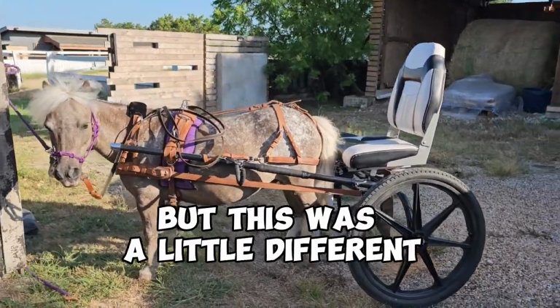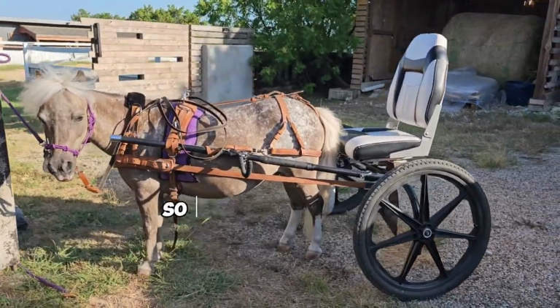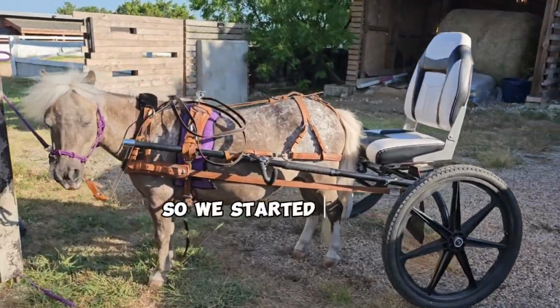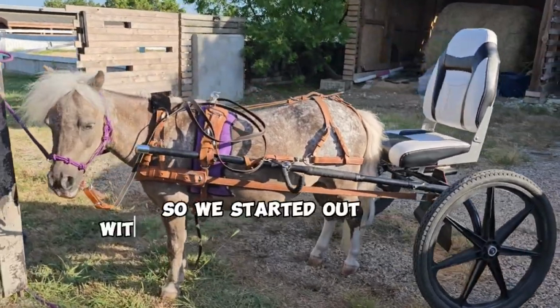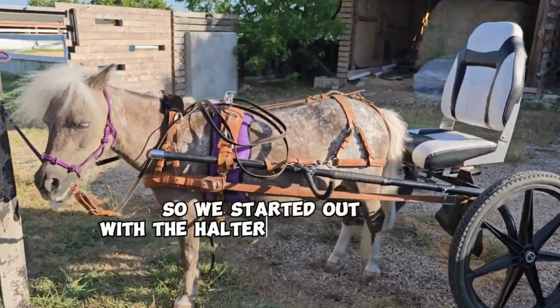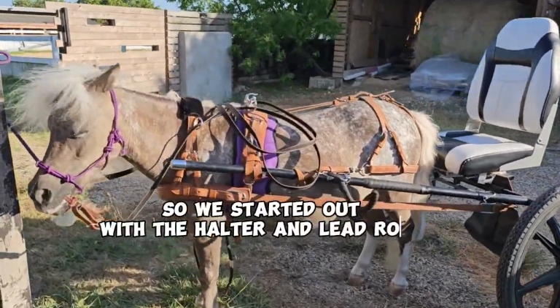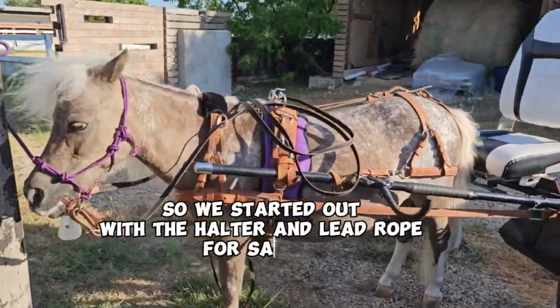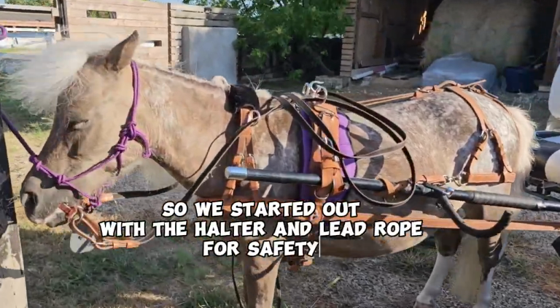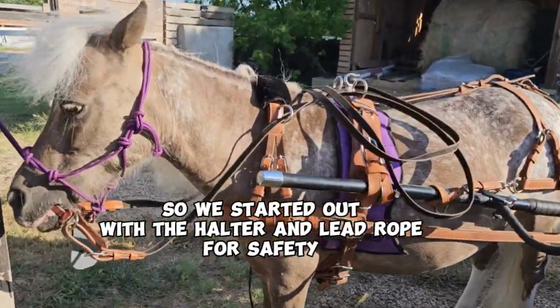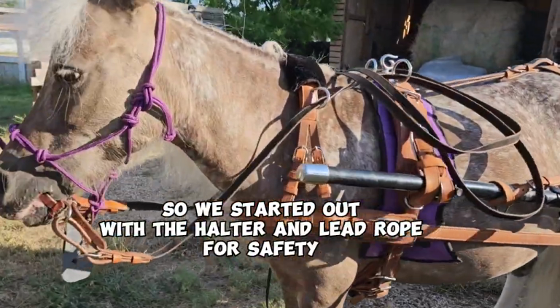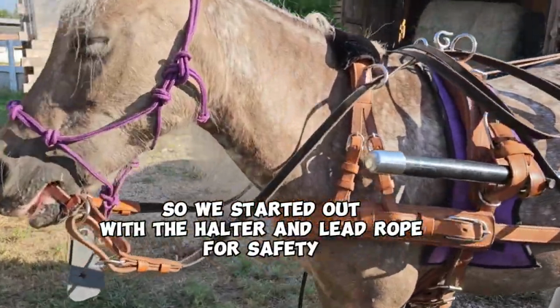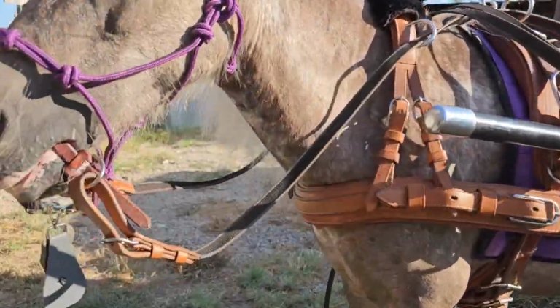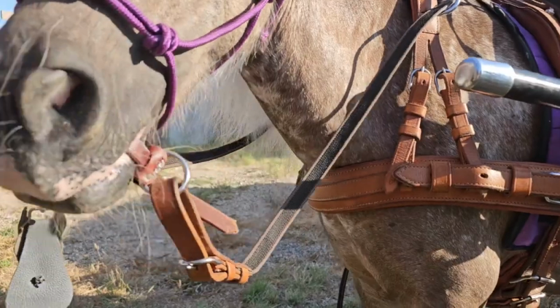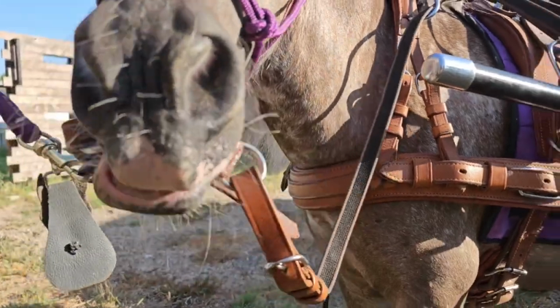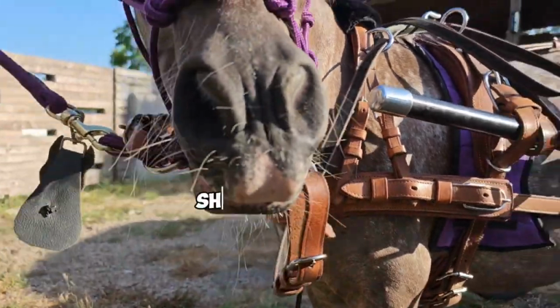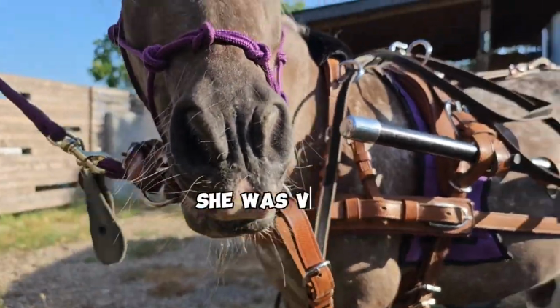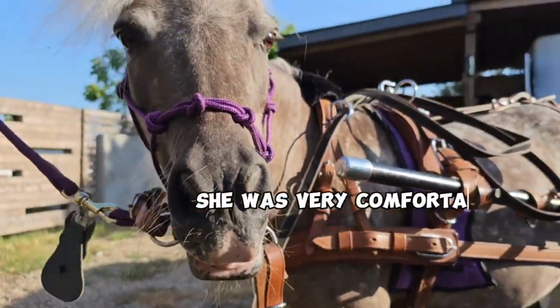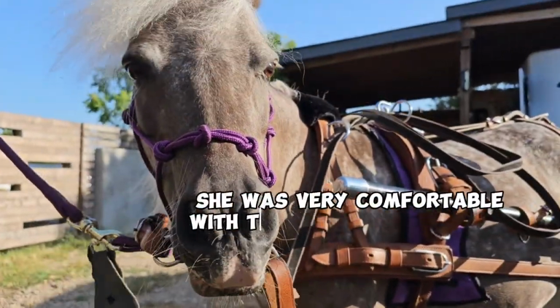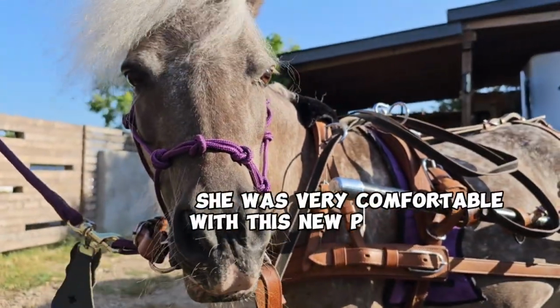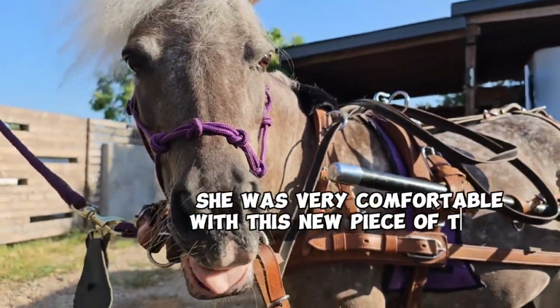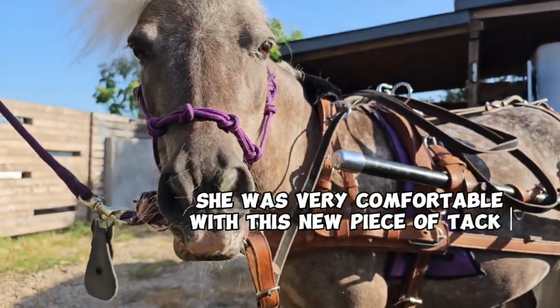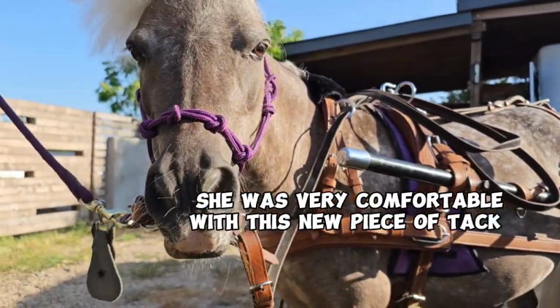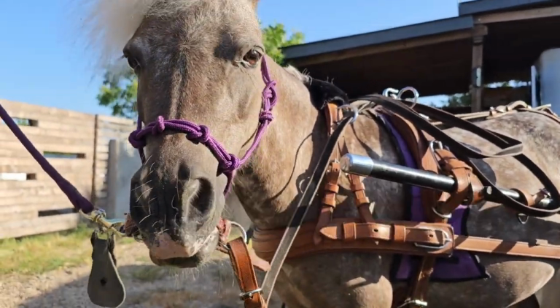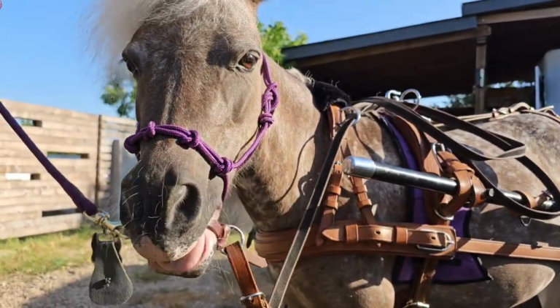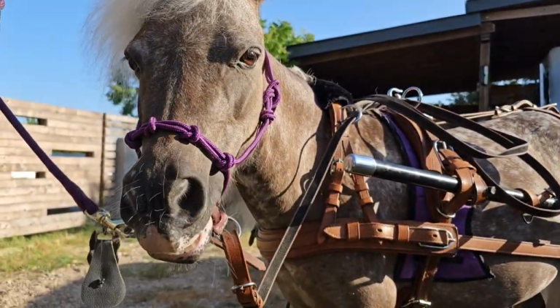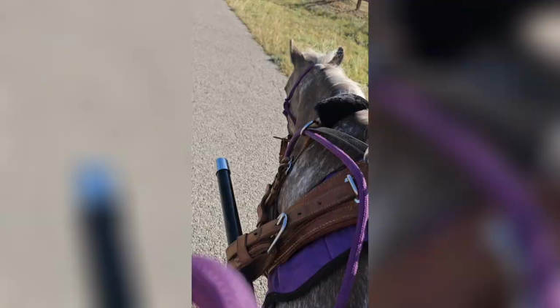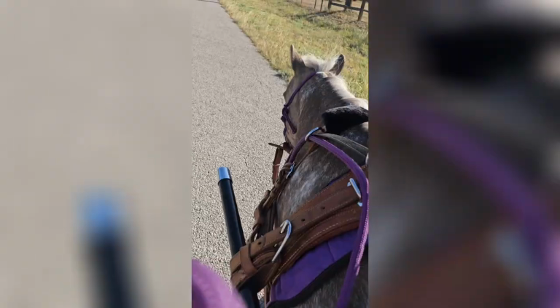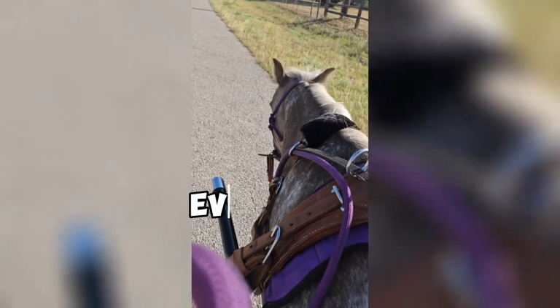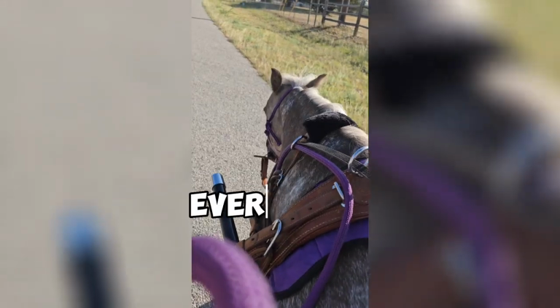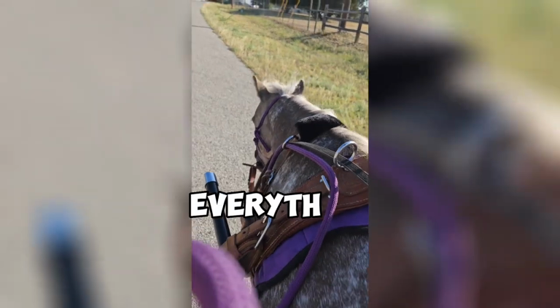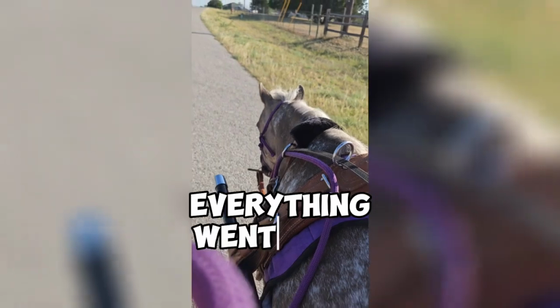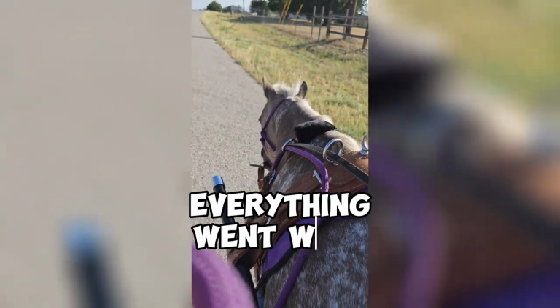We started out with the halter and lead rope for safety. She was very comfortable with this new piece of tack. Everything went well.